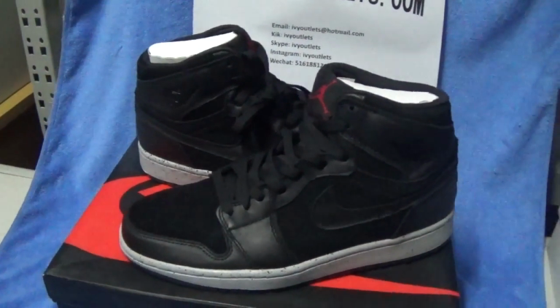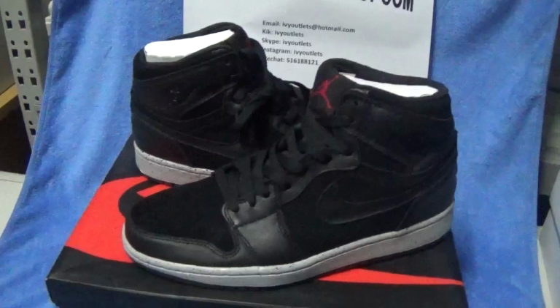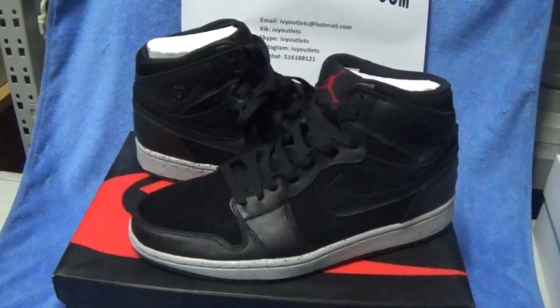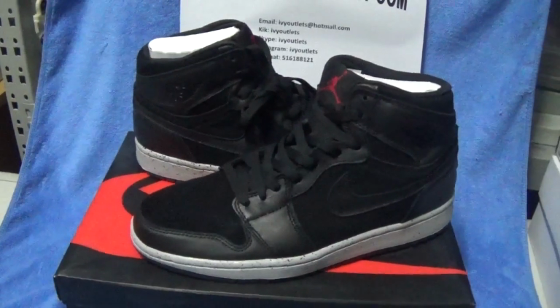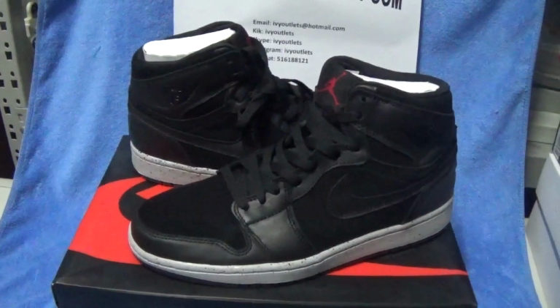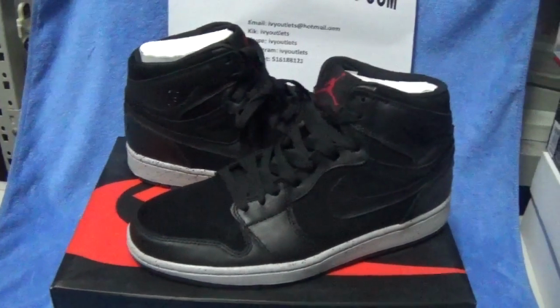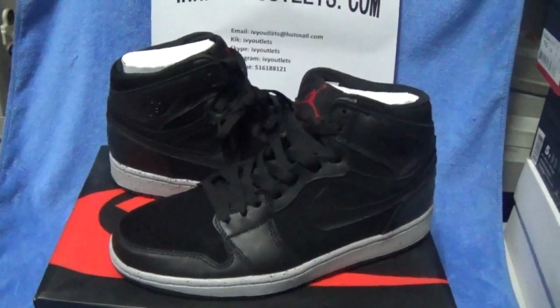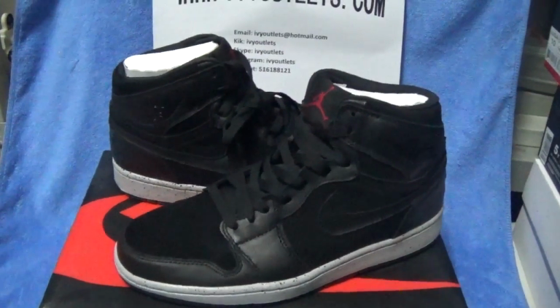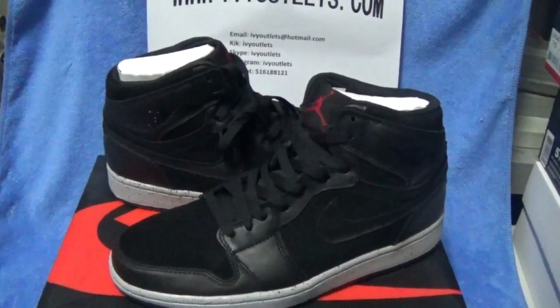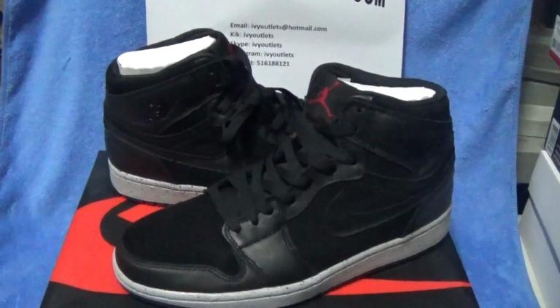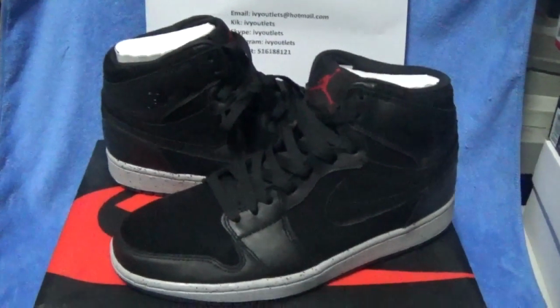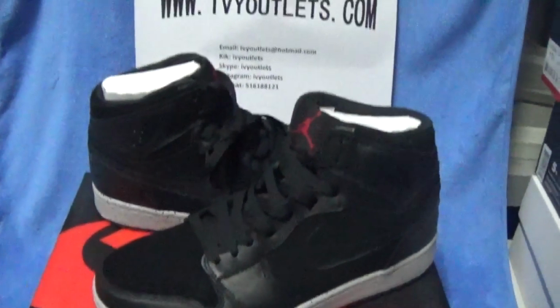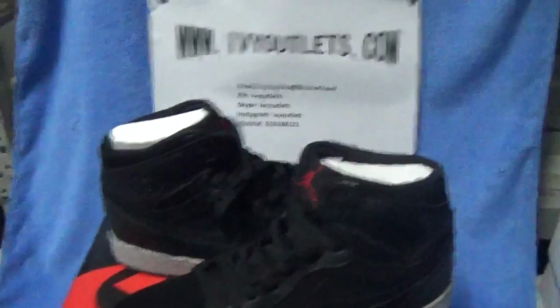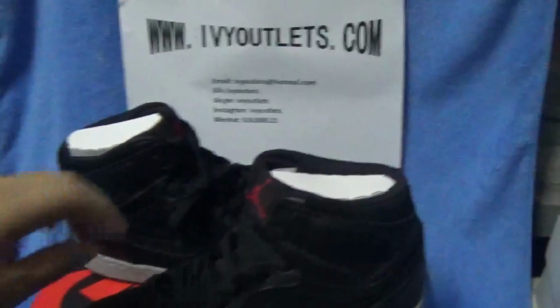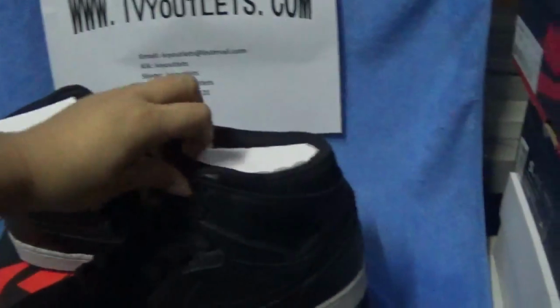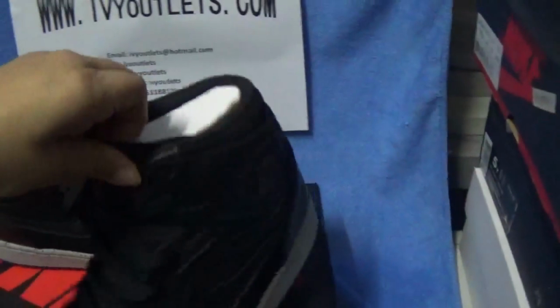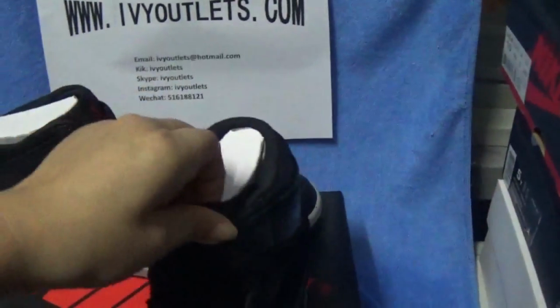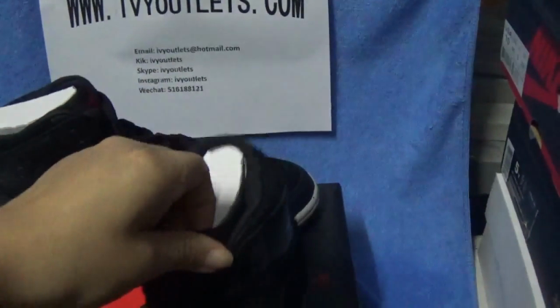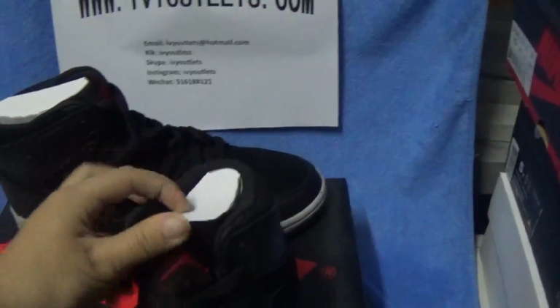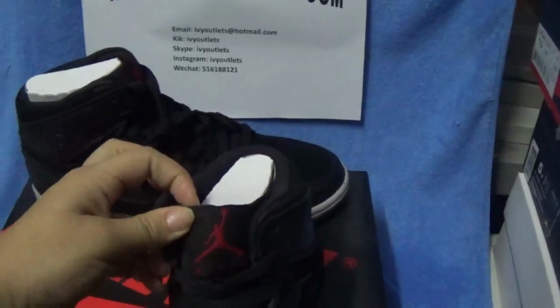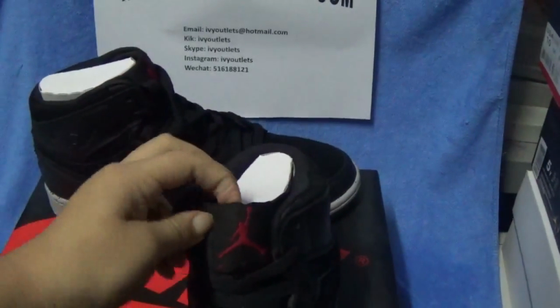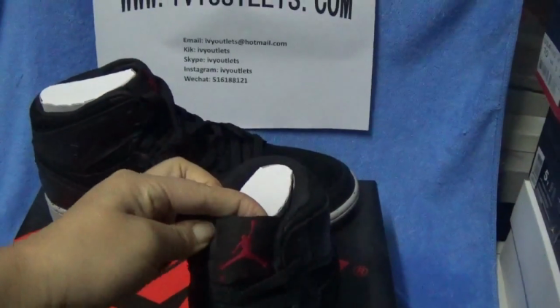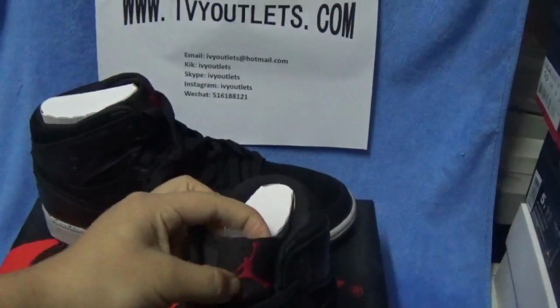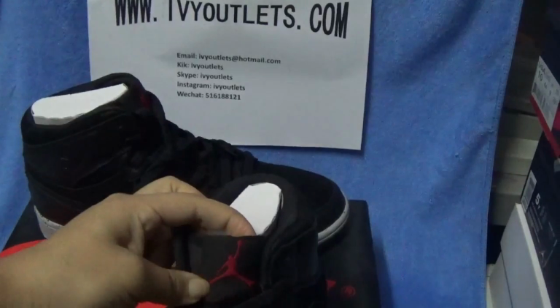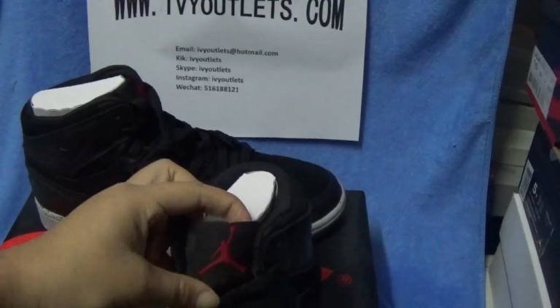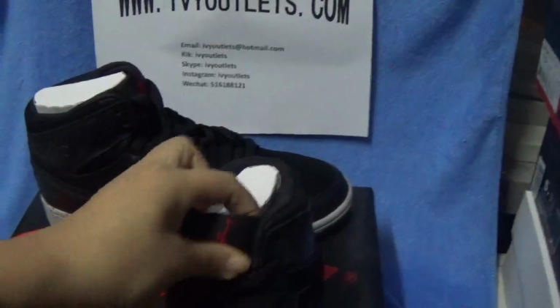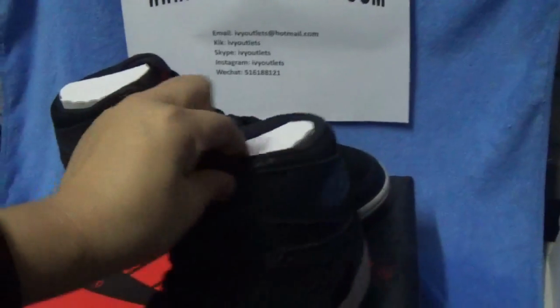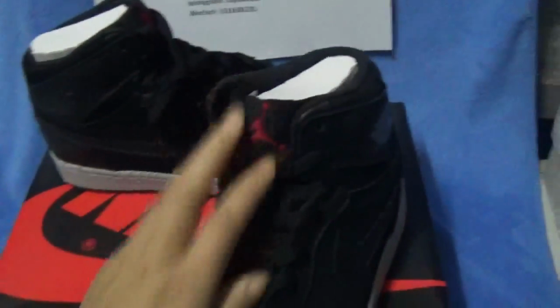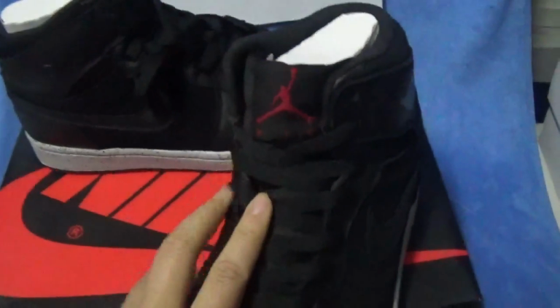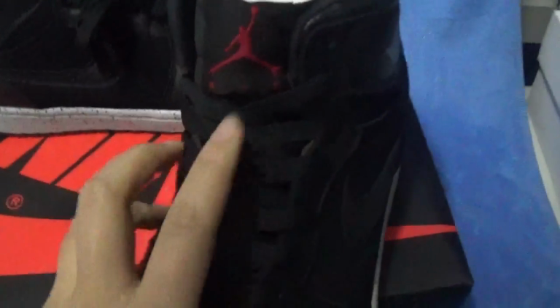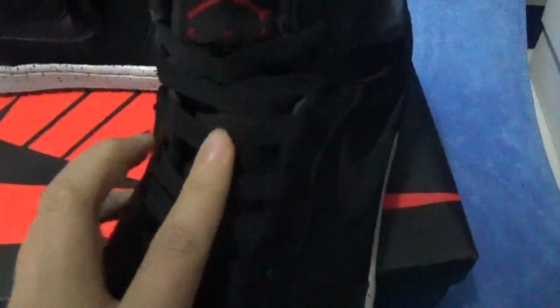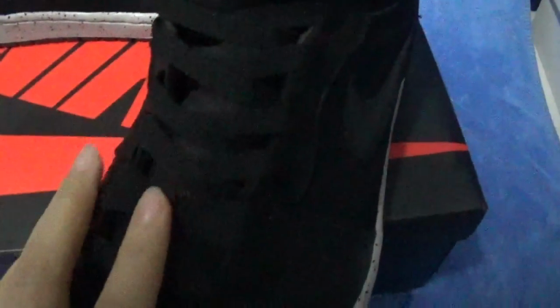It's just similar to the last one, but they still have some differences. Now let me show the details. As we can see the shoes turn, there is a red Jumpman and the shoes is all black.